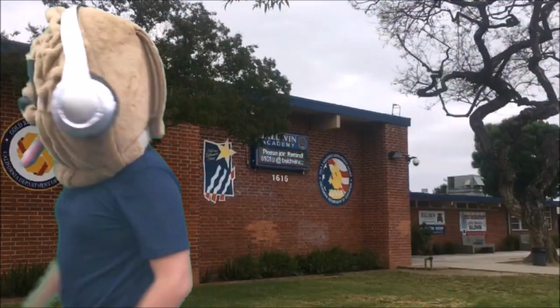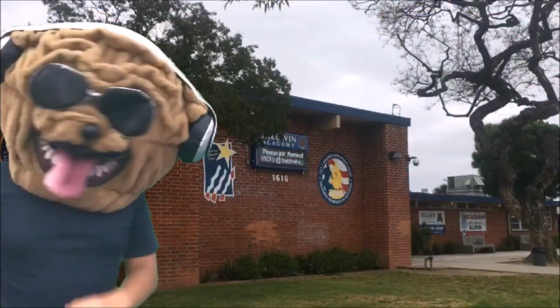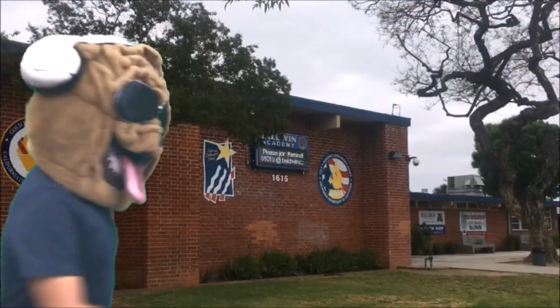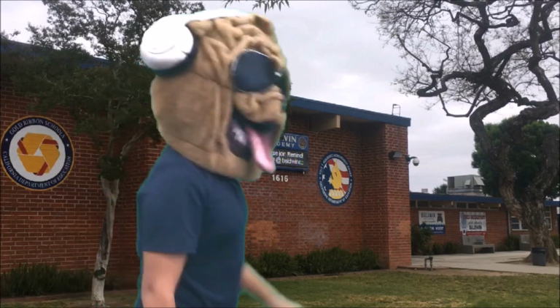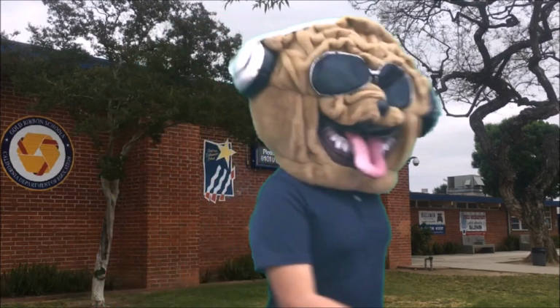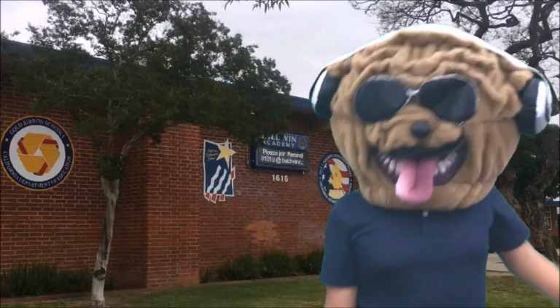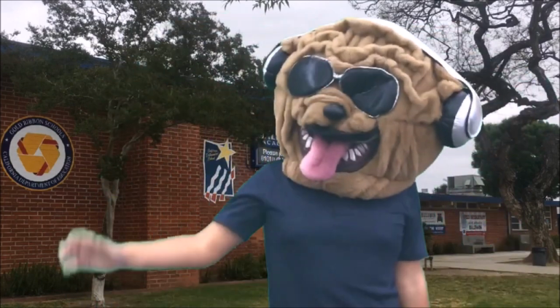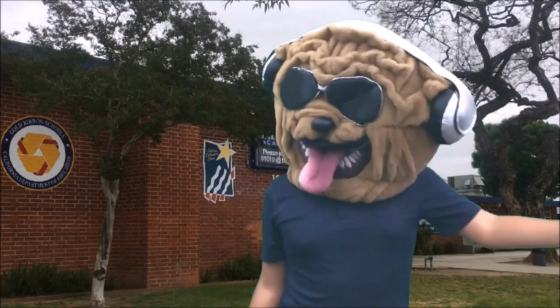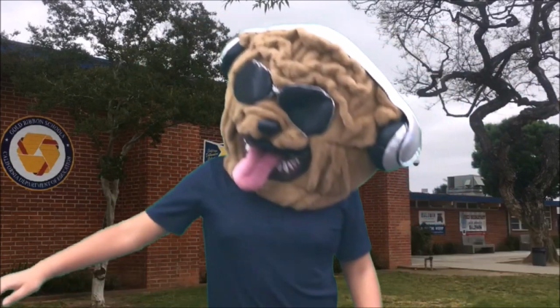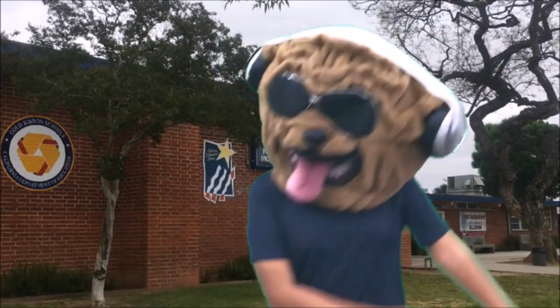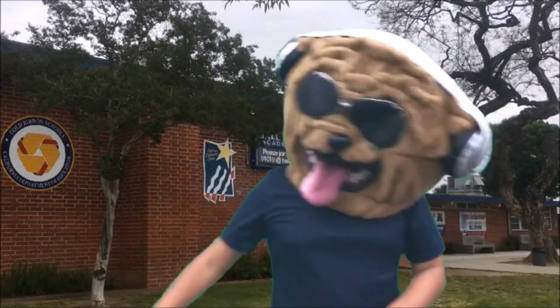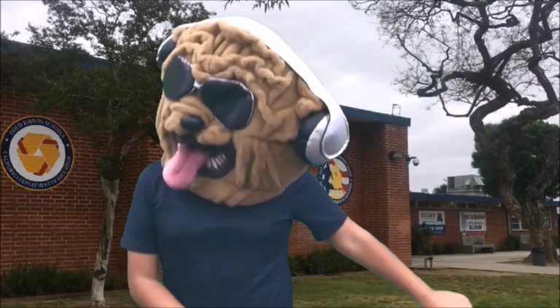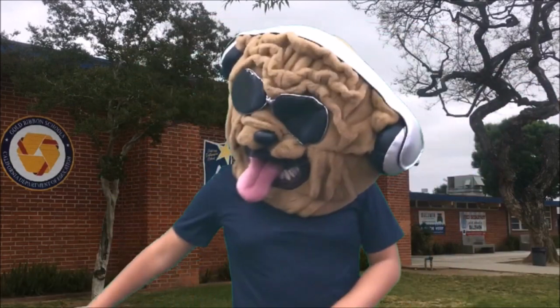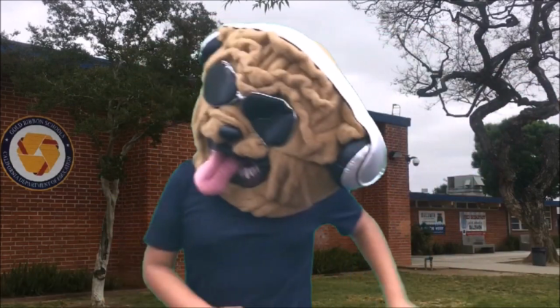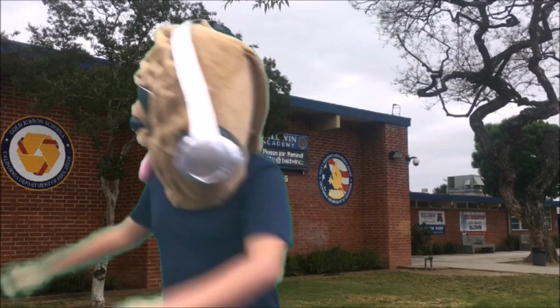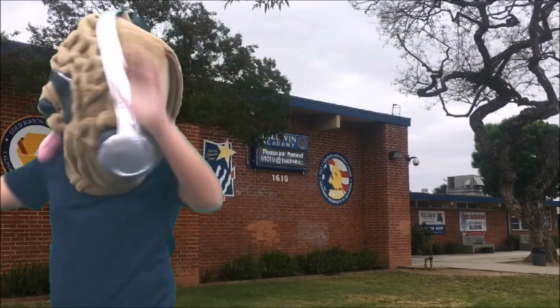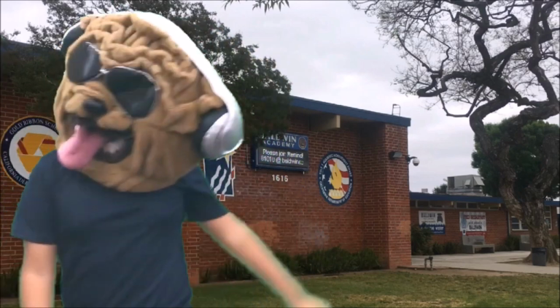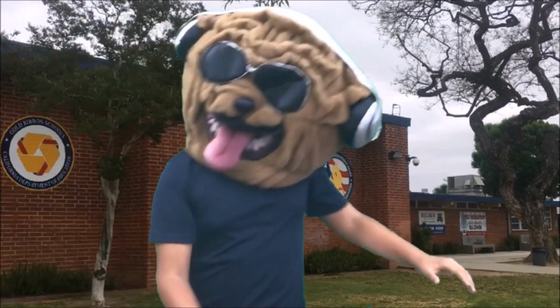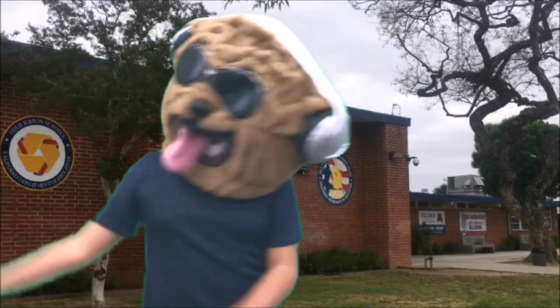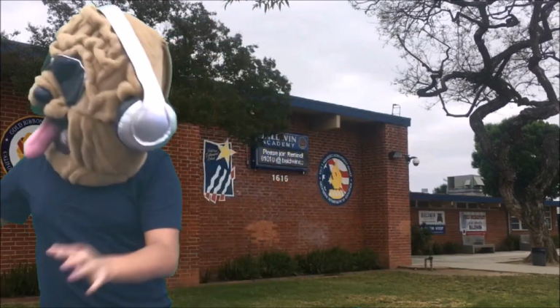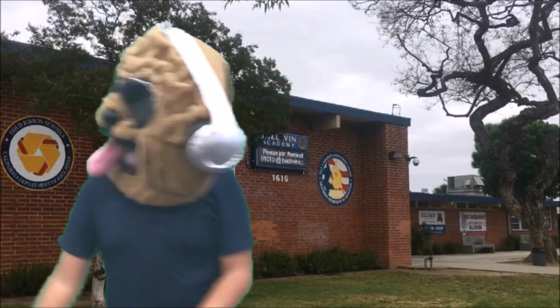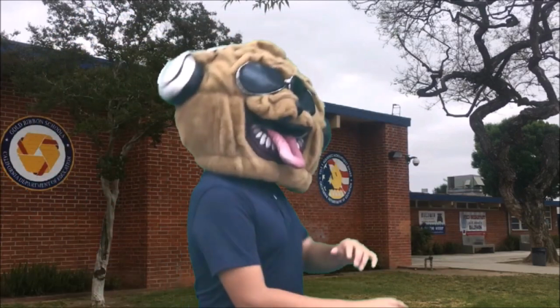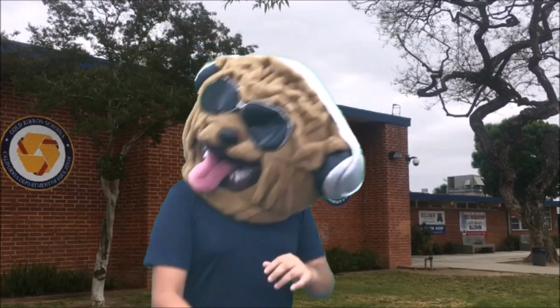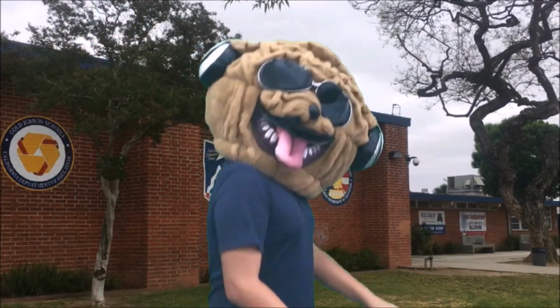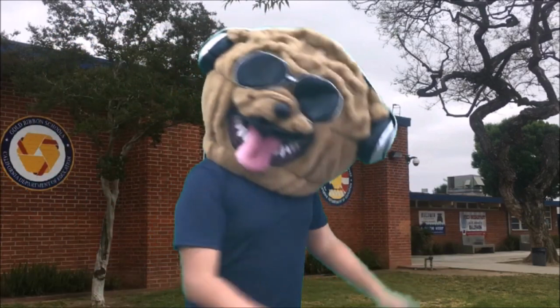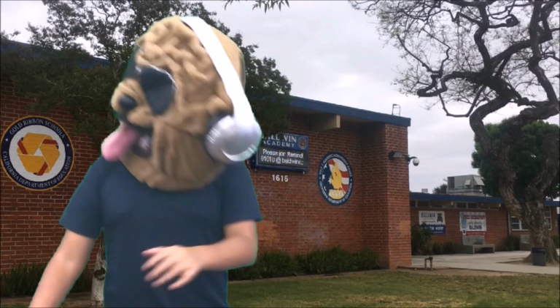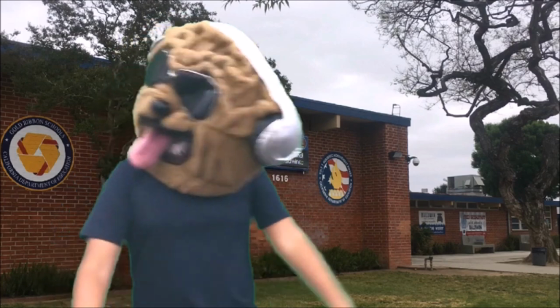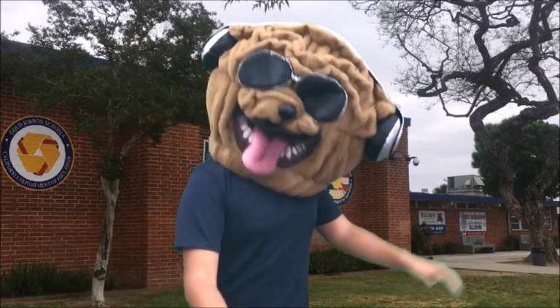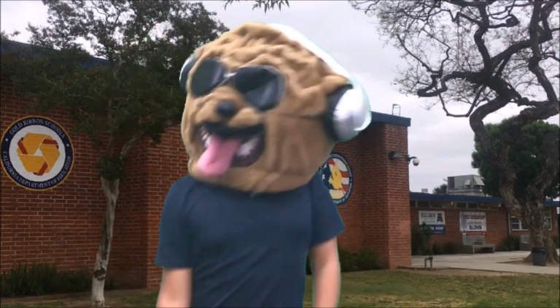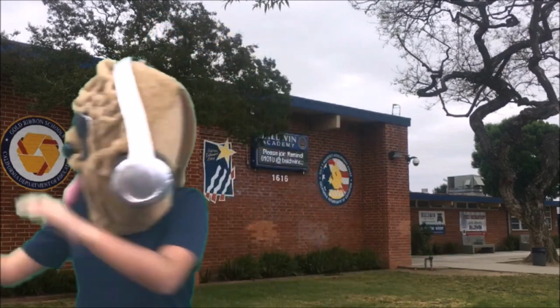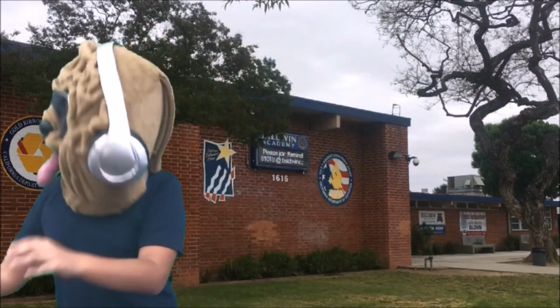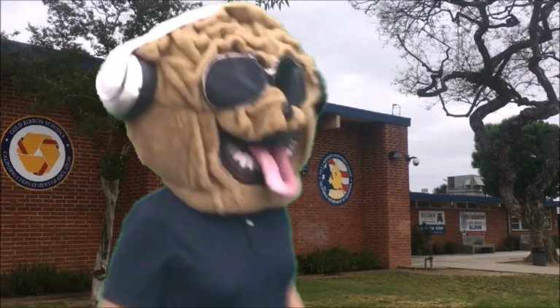What! What! What! Hey! Hey! Oh! Boom! Boom! Boom! Let's go!